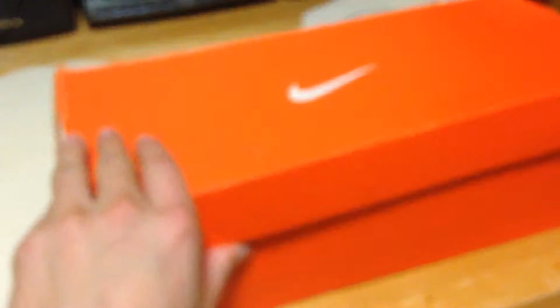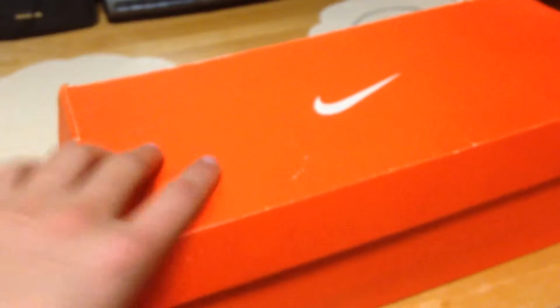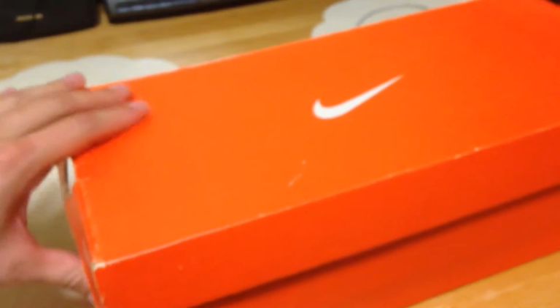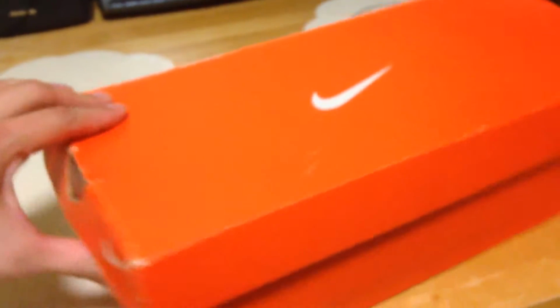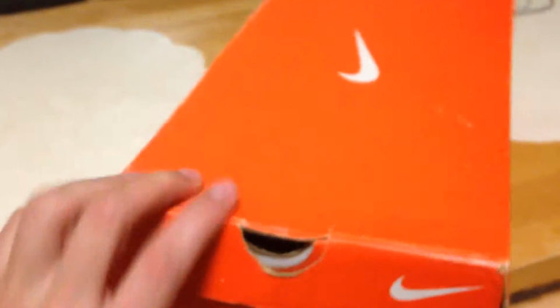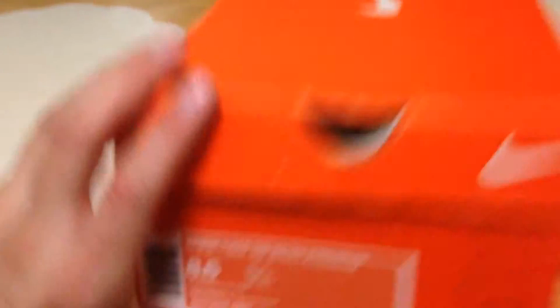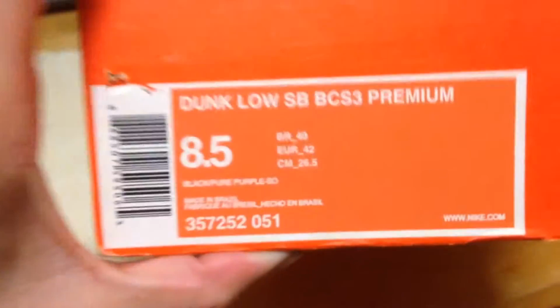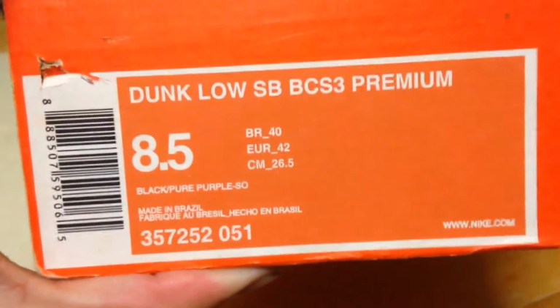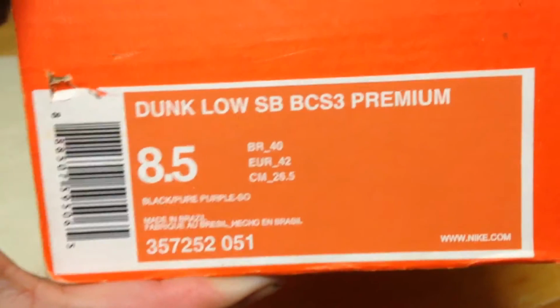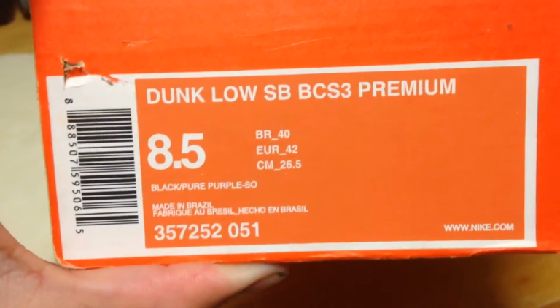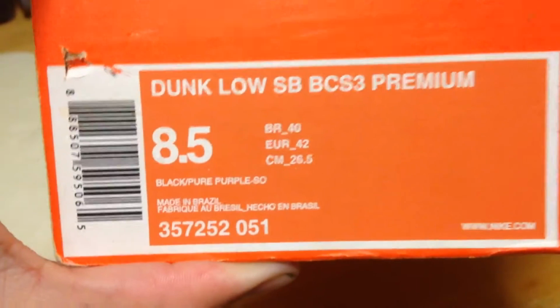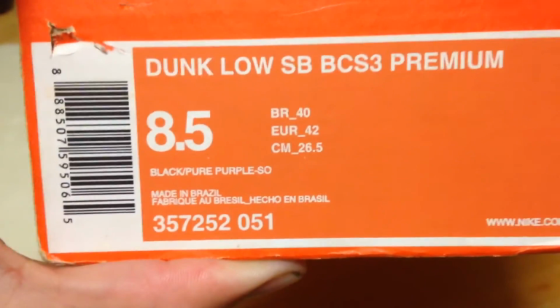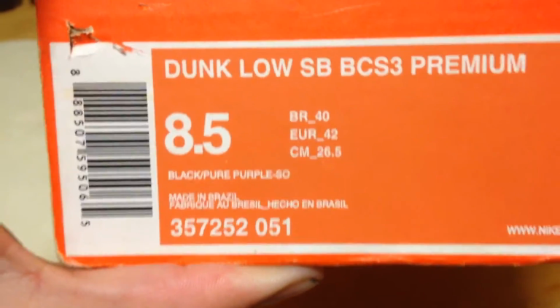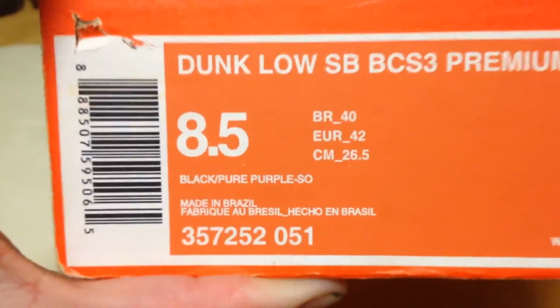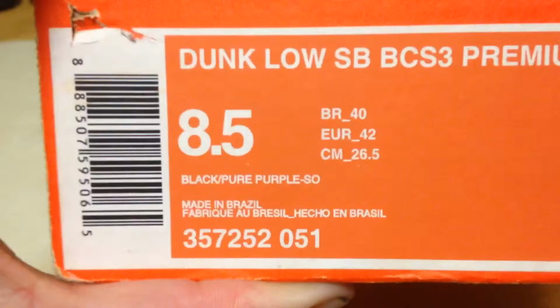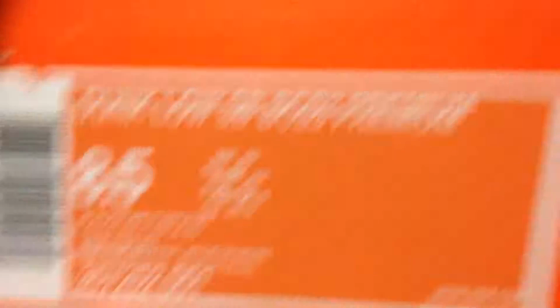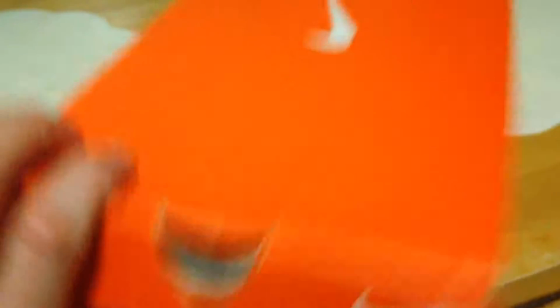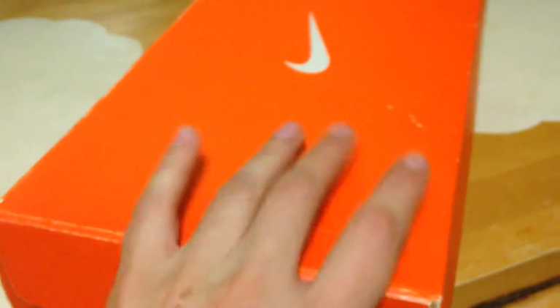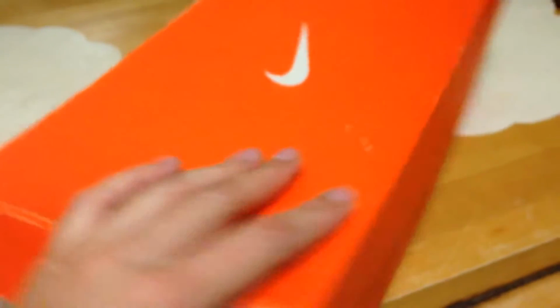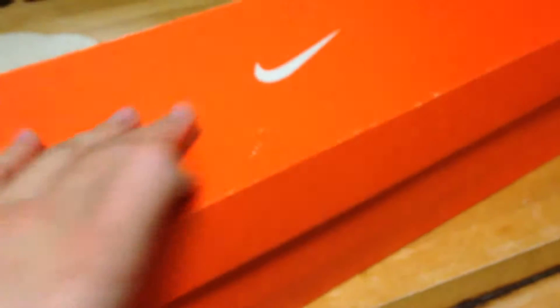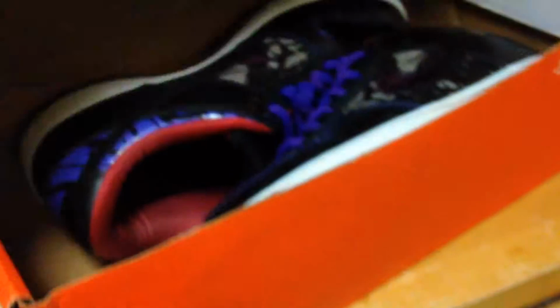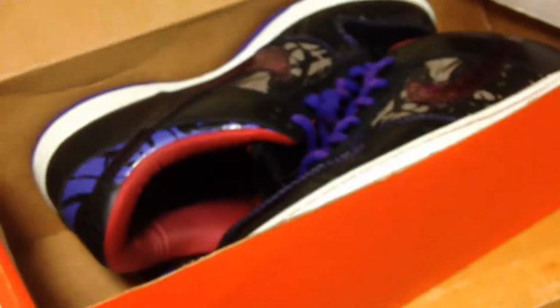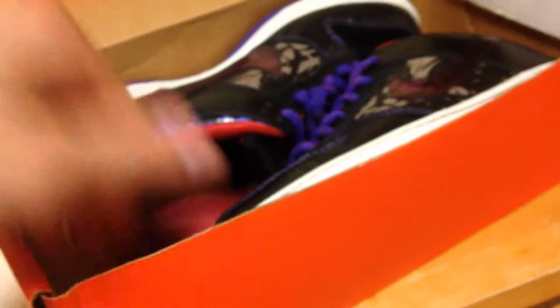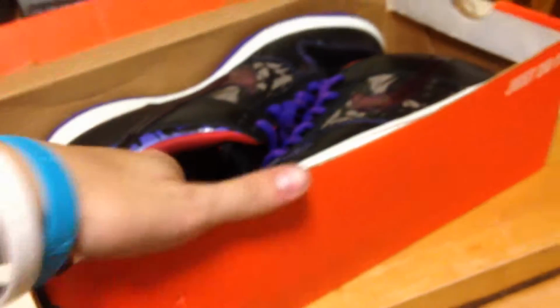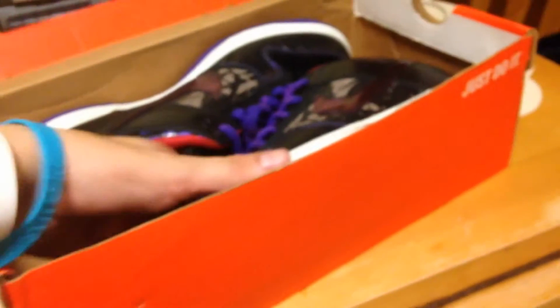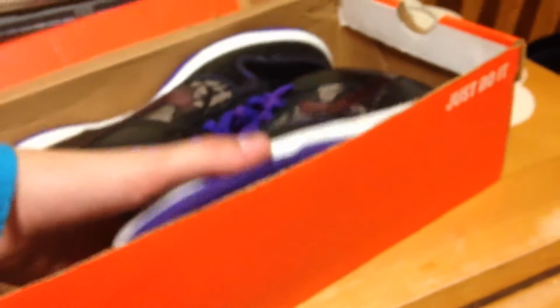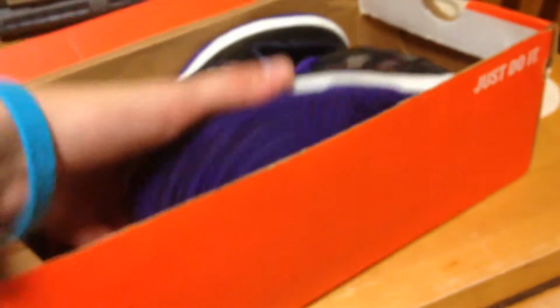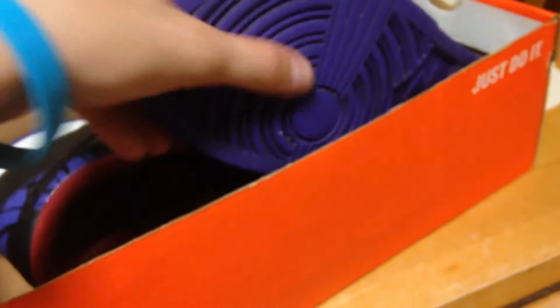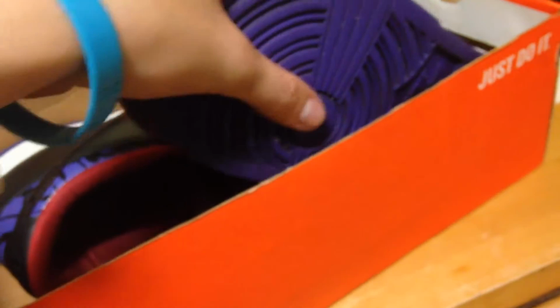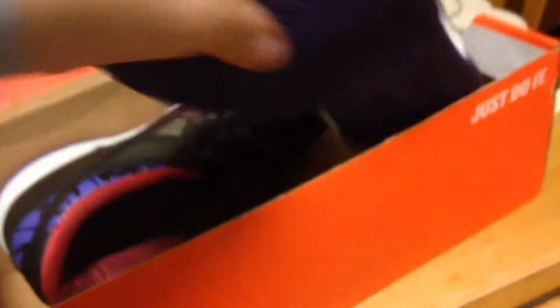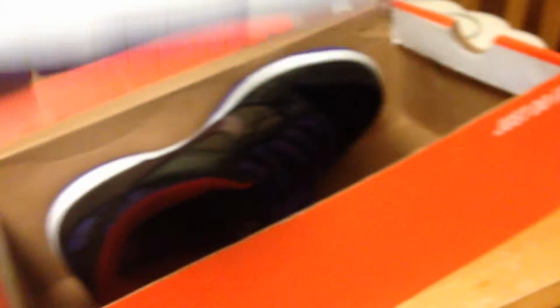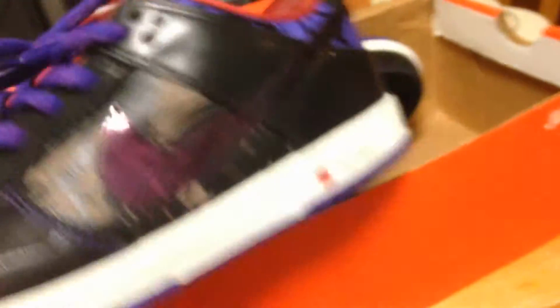In front of us we have an orange box, size 8.5, Dunk Low SBs, black pure purple. These were released in Brazil only. I believe only 480 pairs were made.